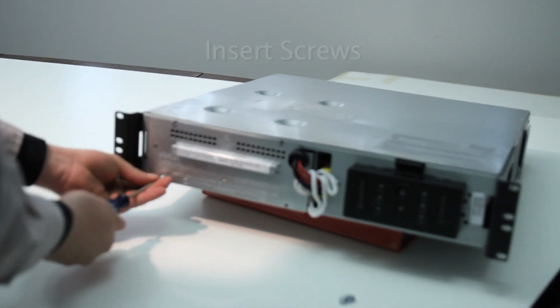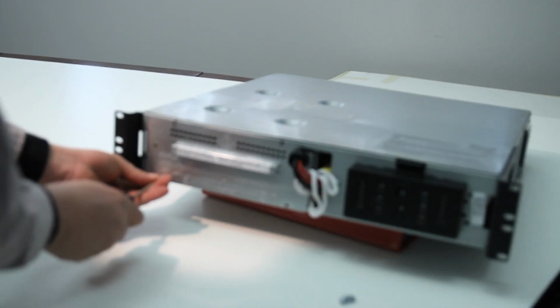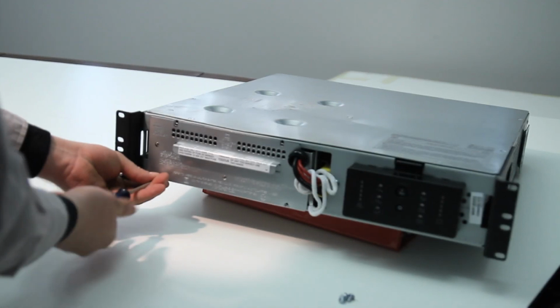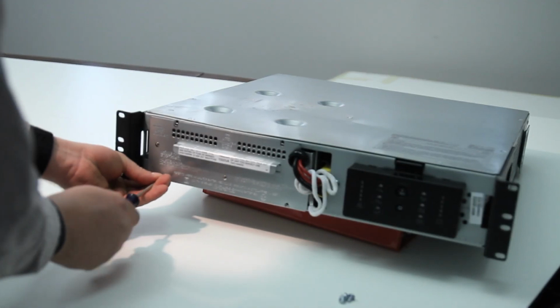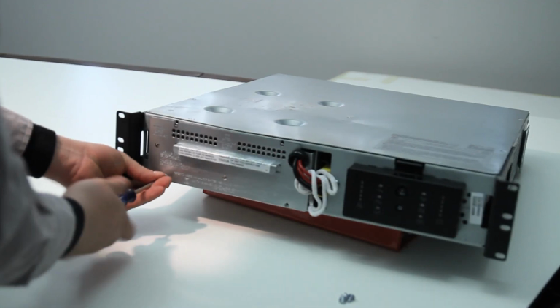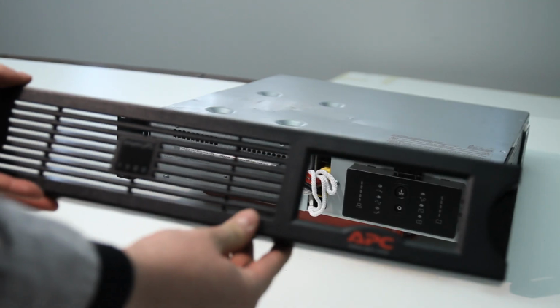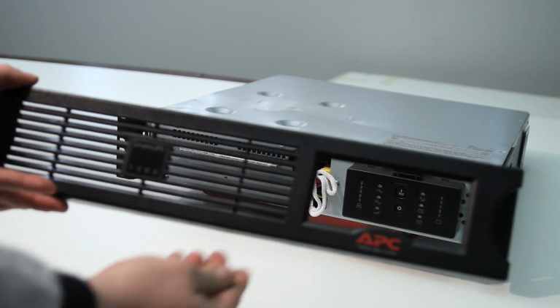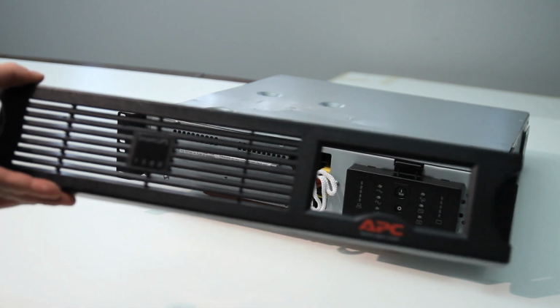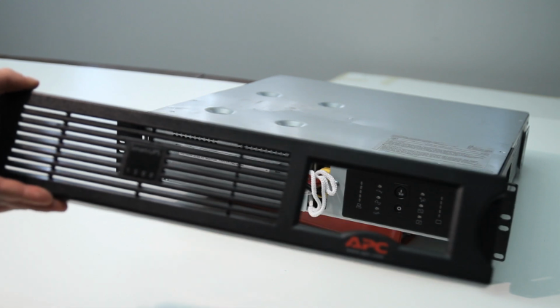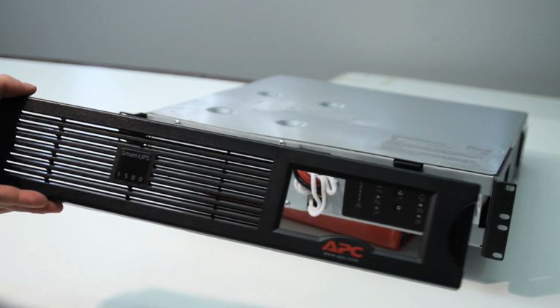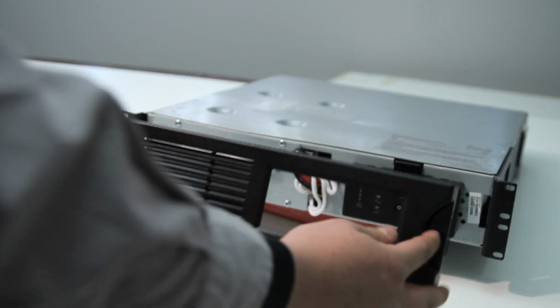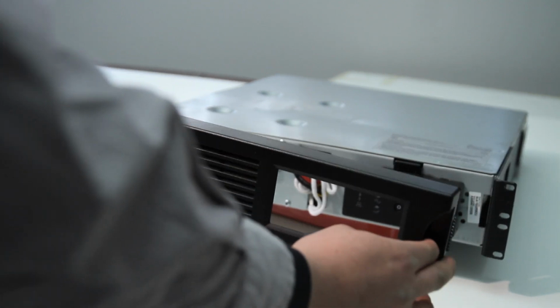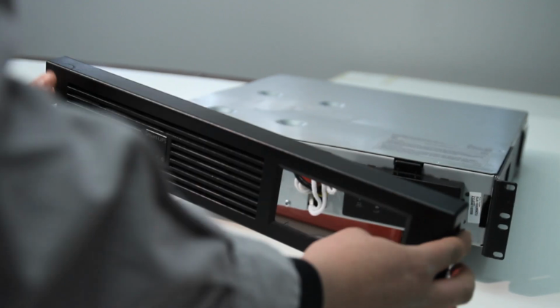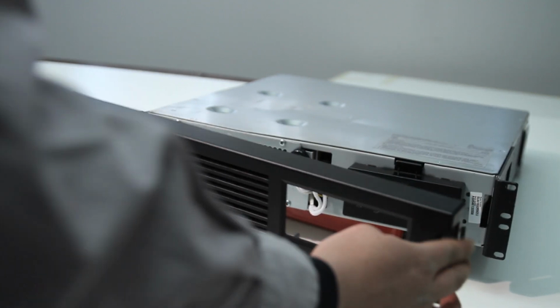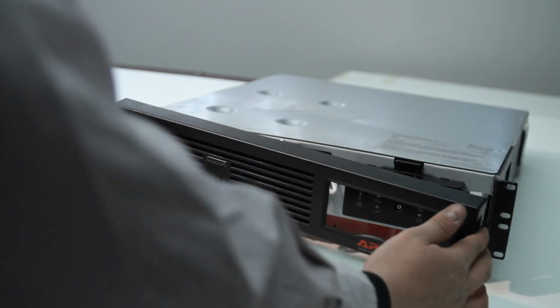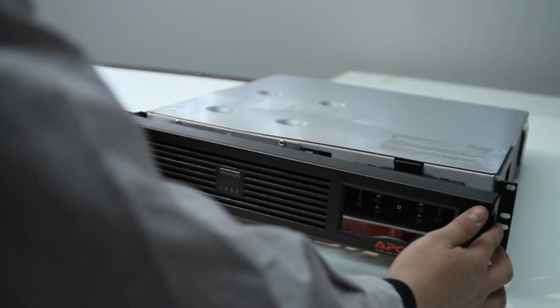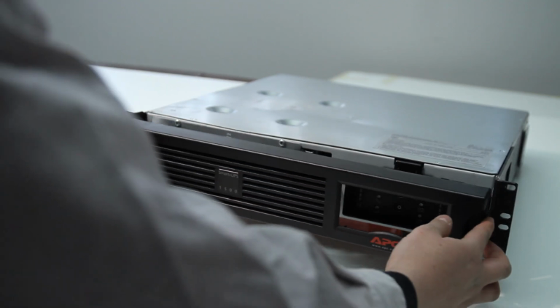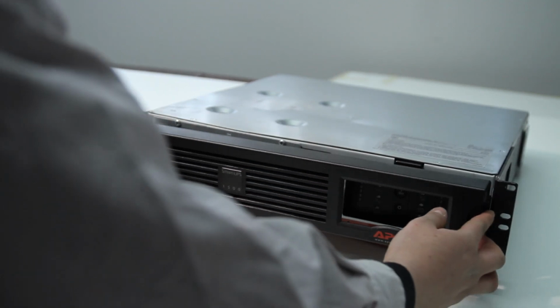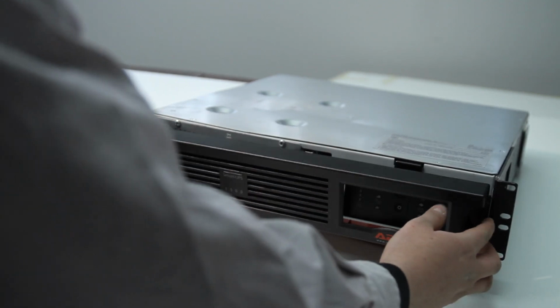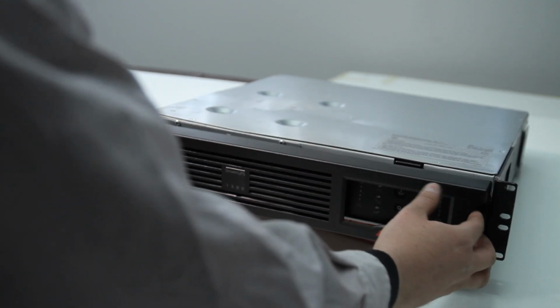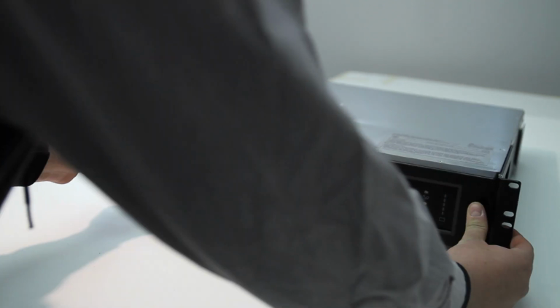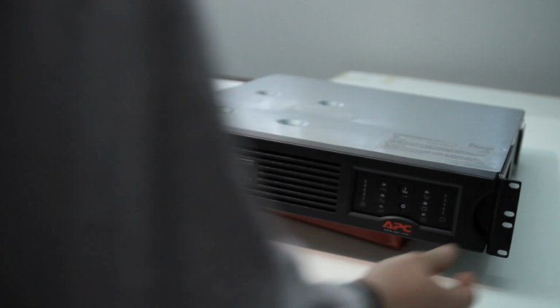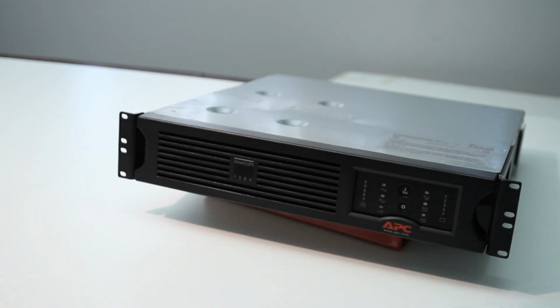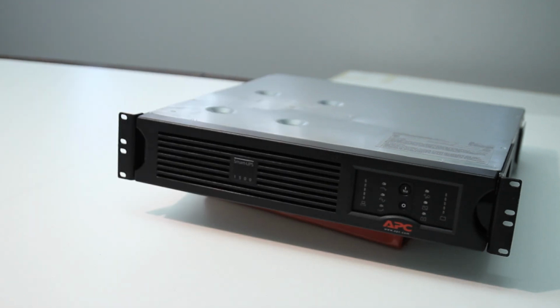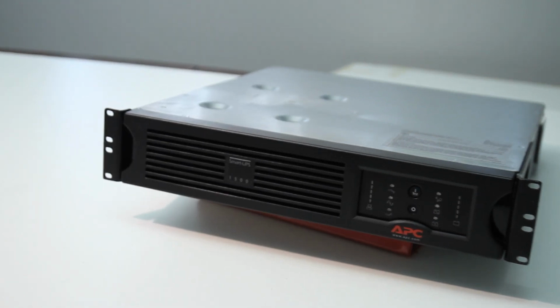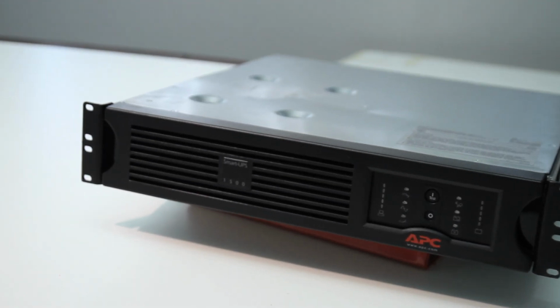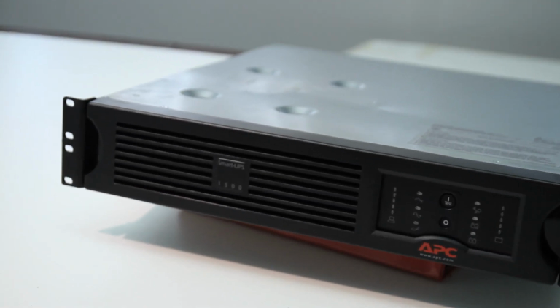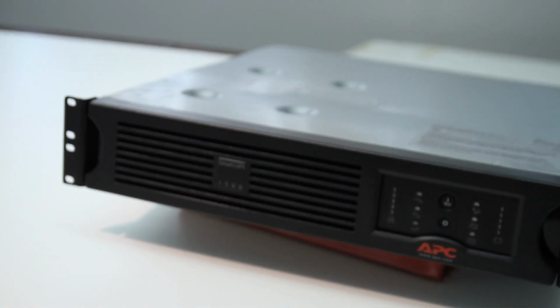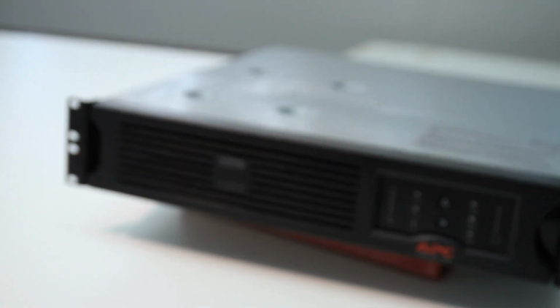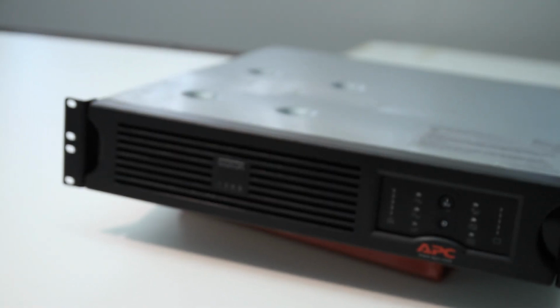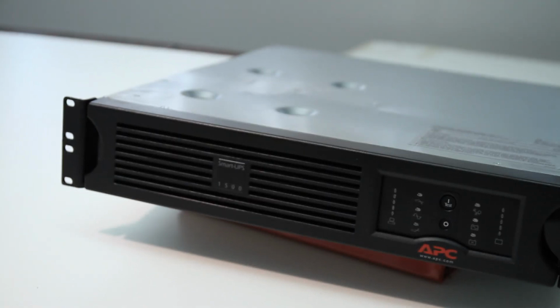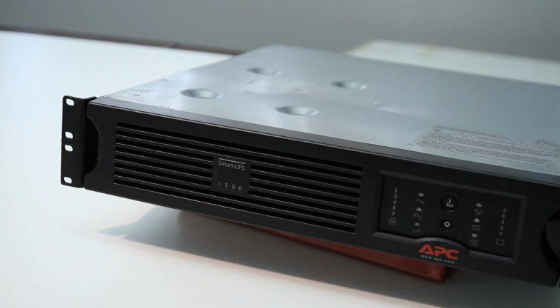Finally, reattach the front cover. Done.